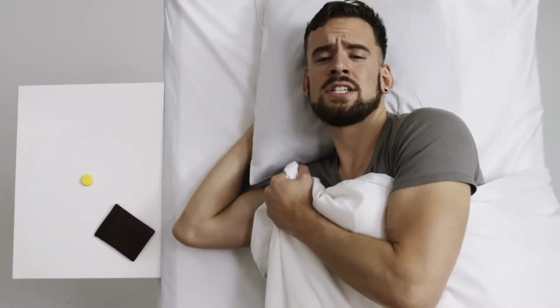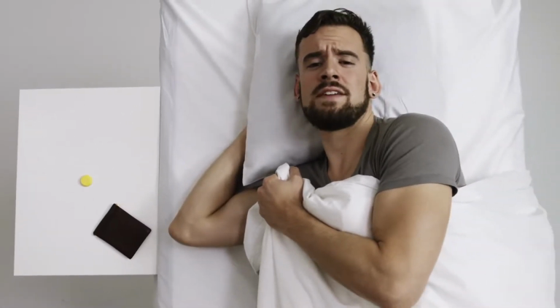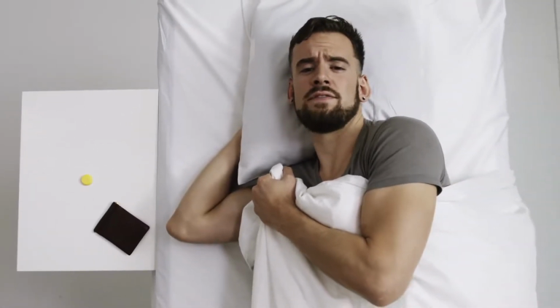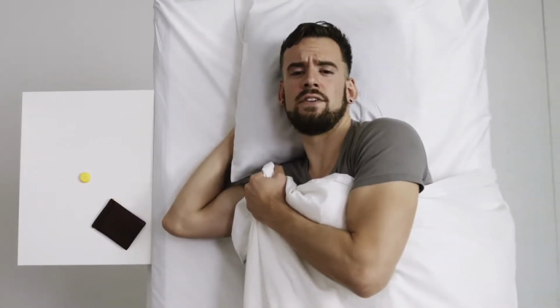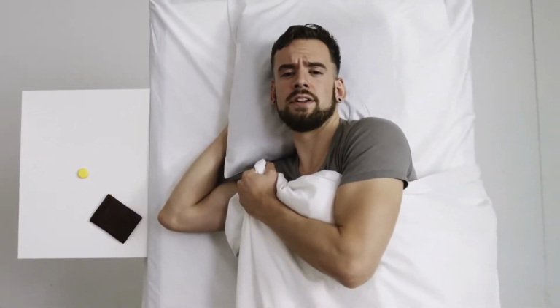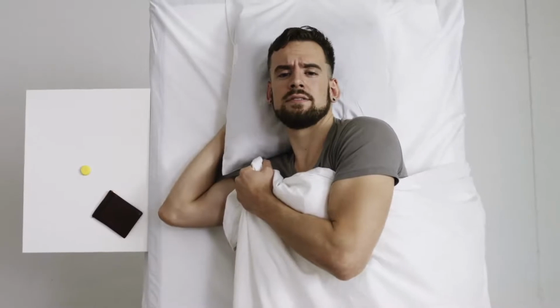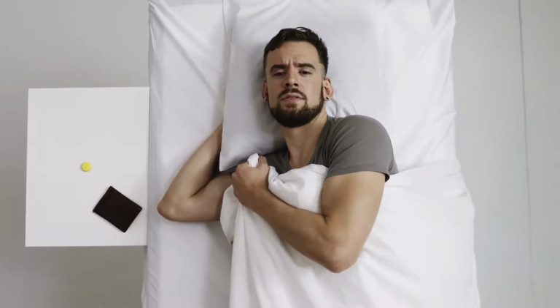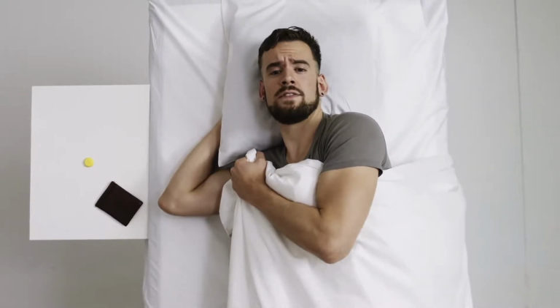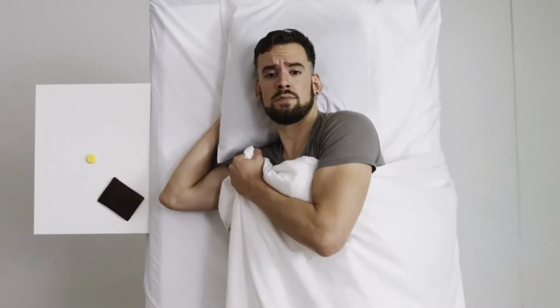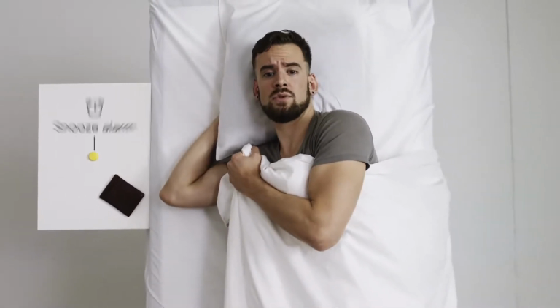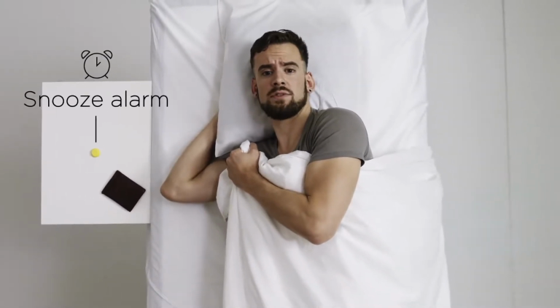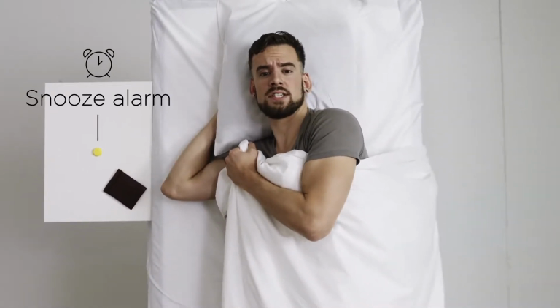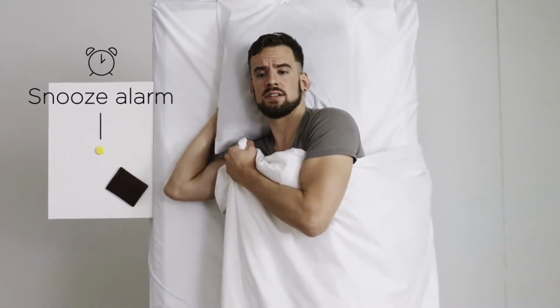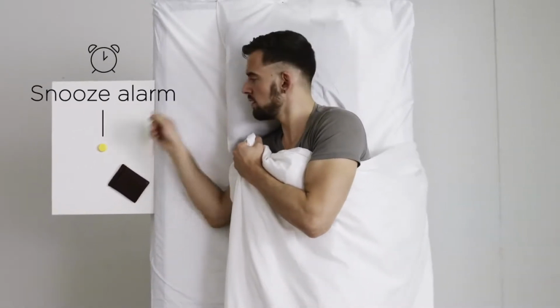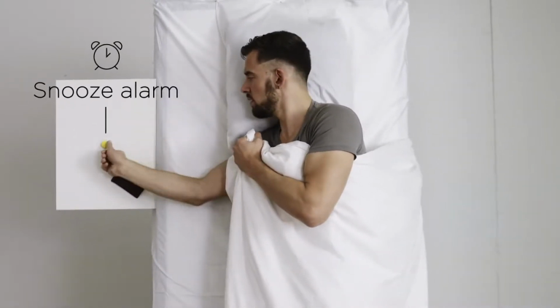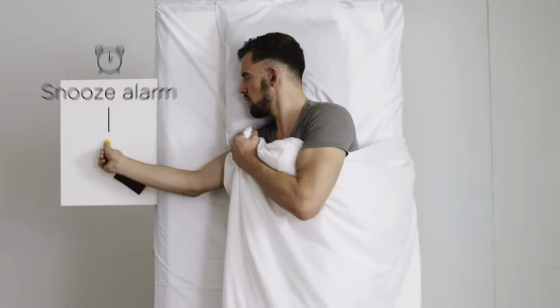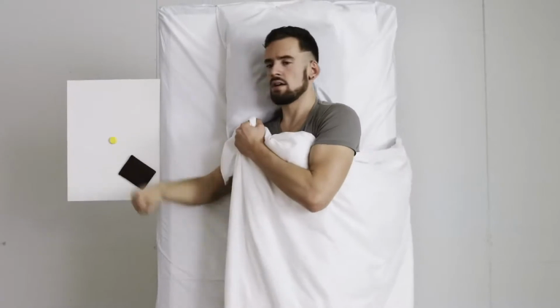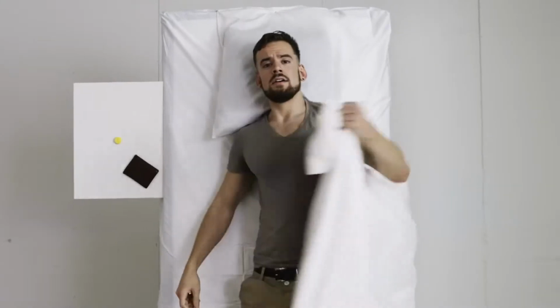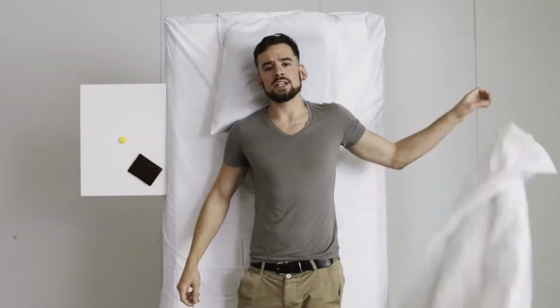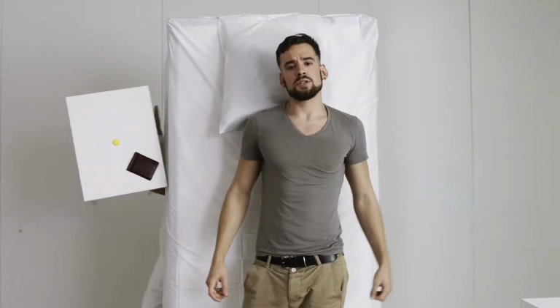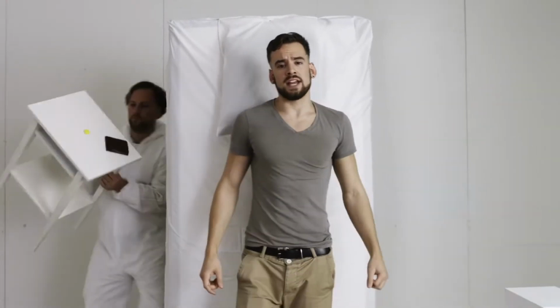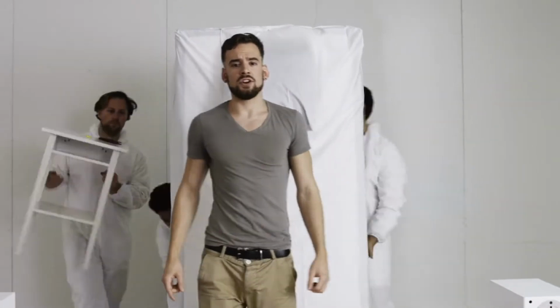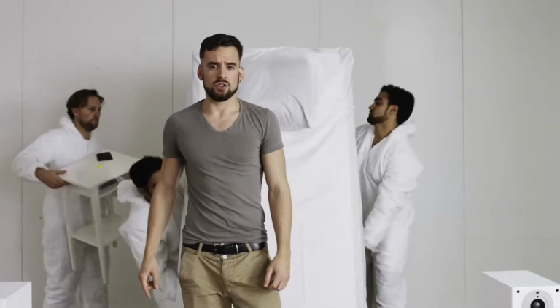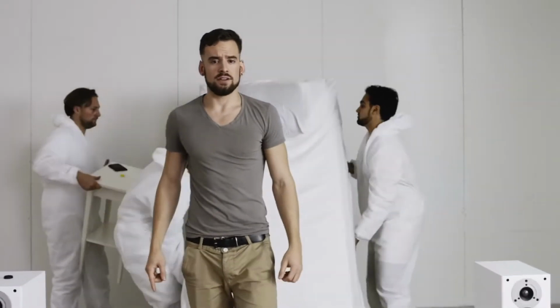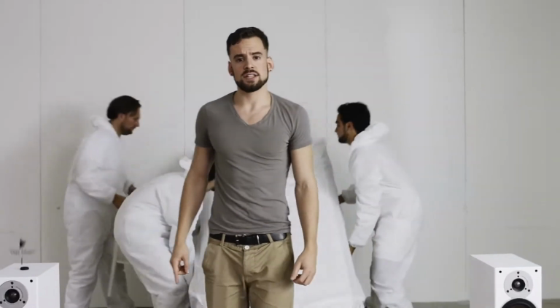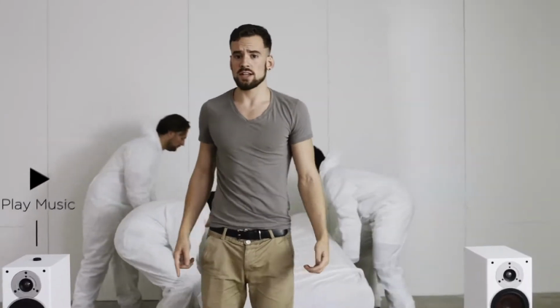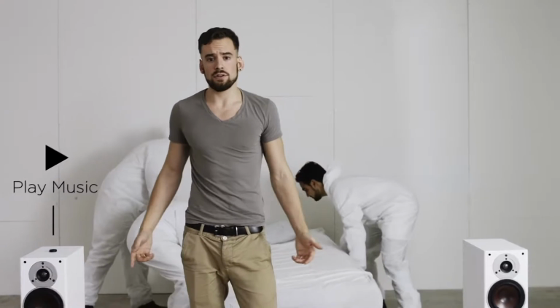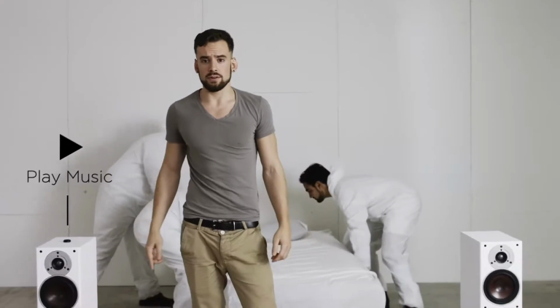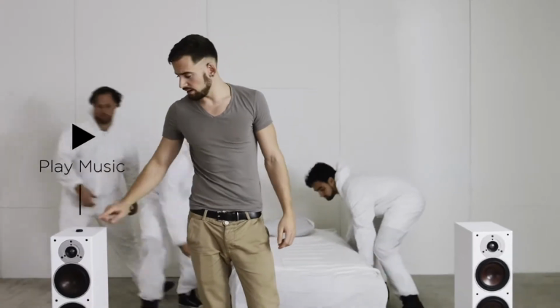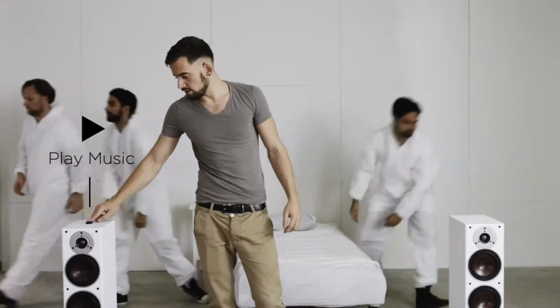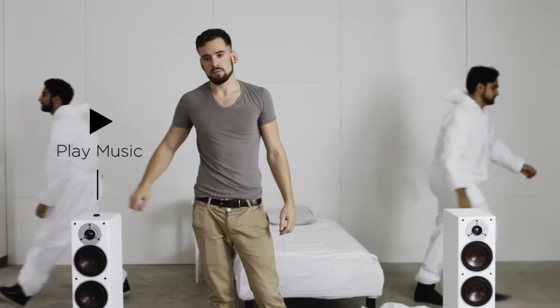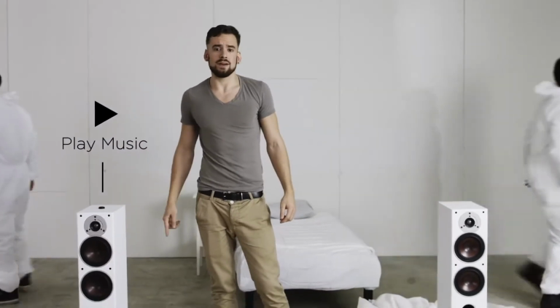Imagine if you didn't have to get your phone out for every little thing. What if there was a simpler way to interact with your devices? Flick is a wireless button that connects to your iOS or Android device. So instead of going through your phone, you simply press the button.